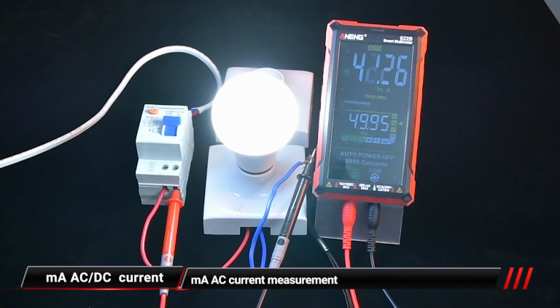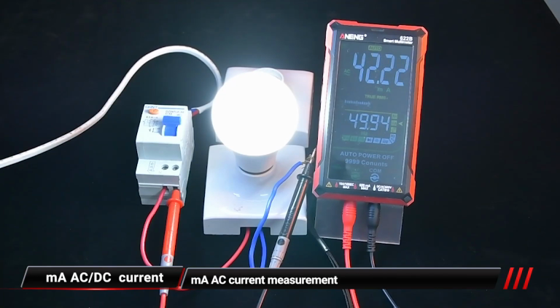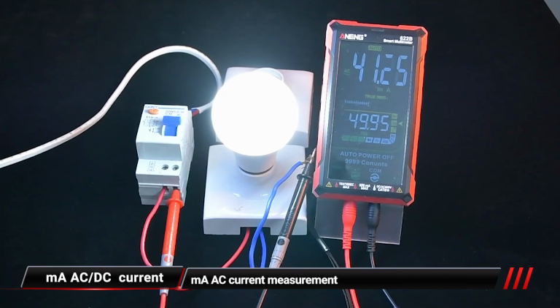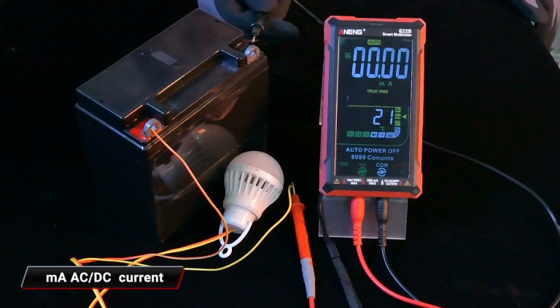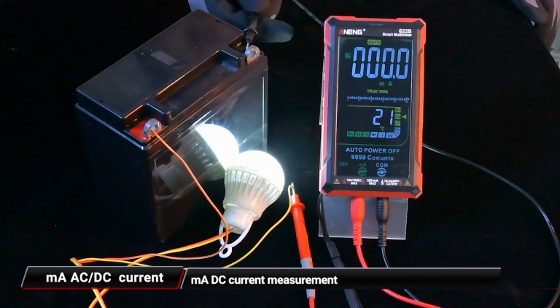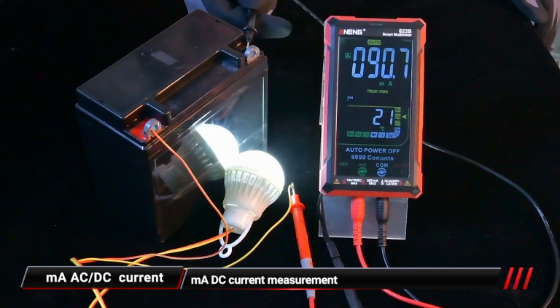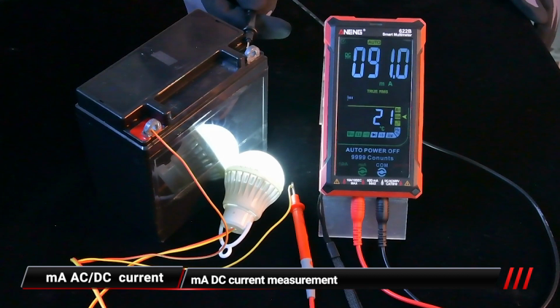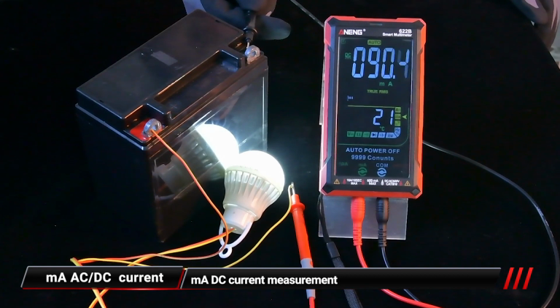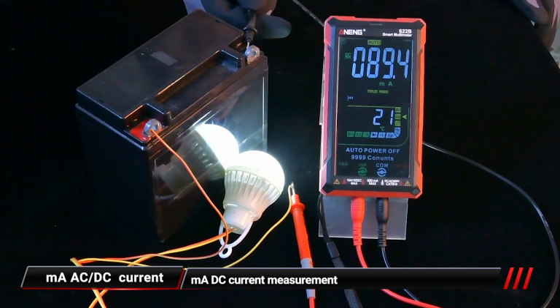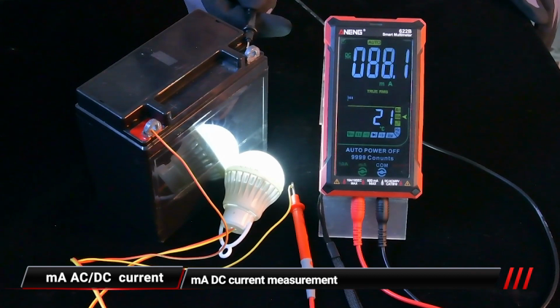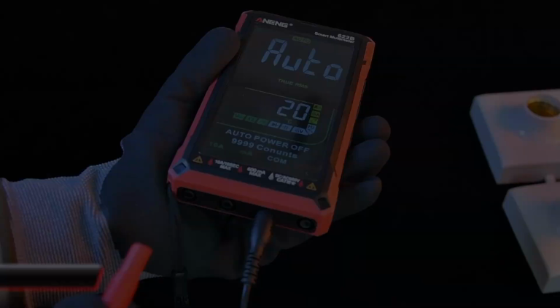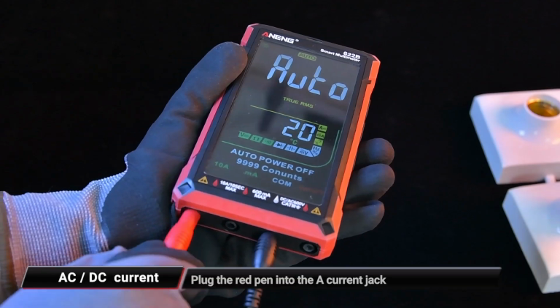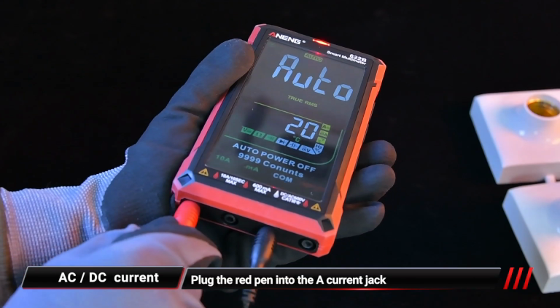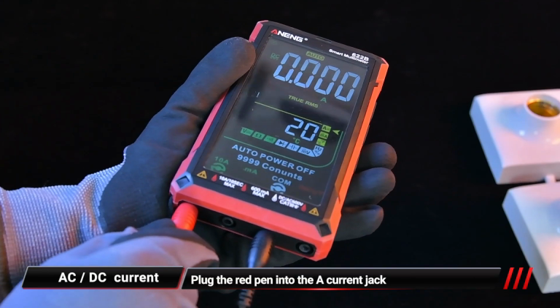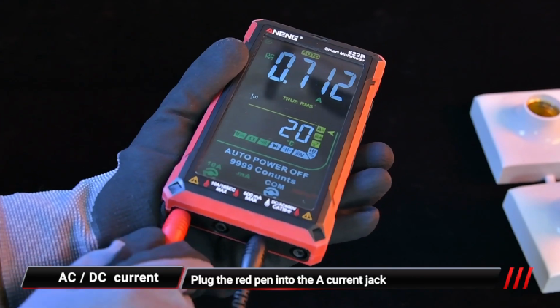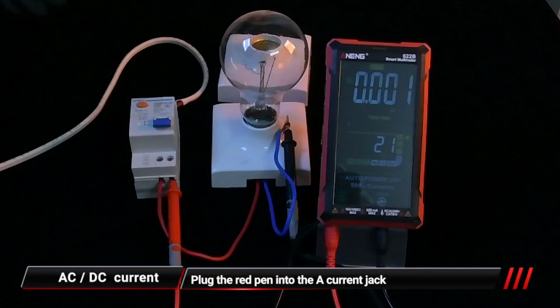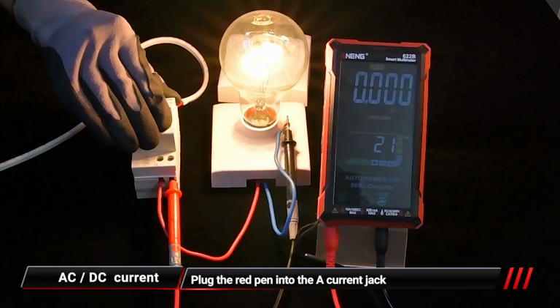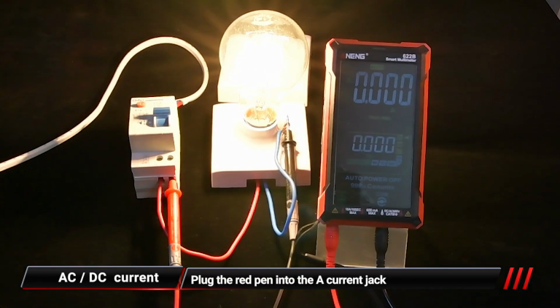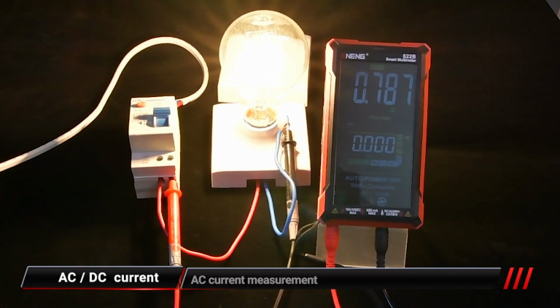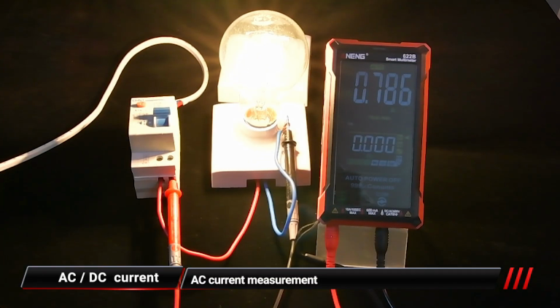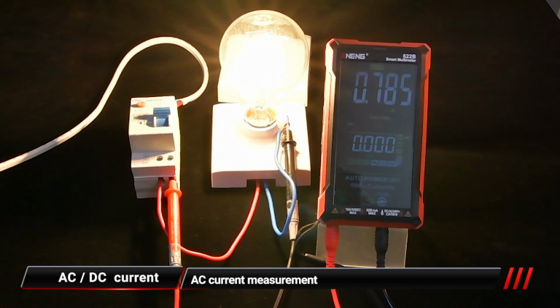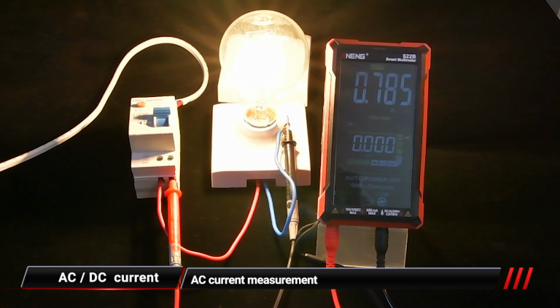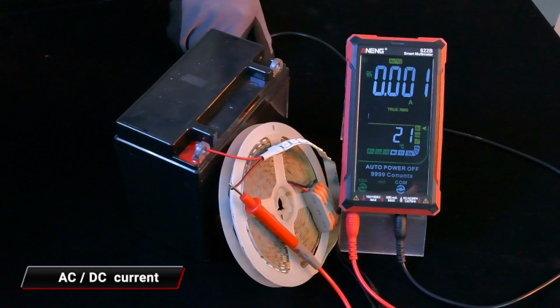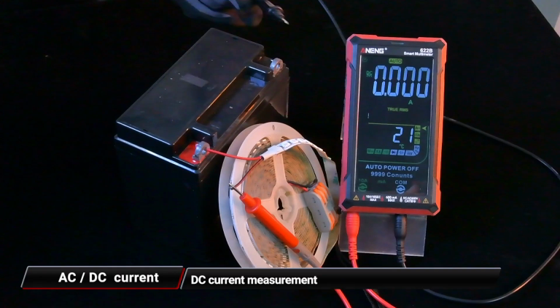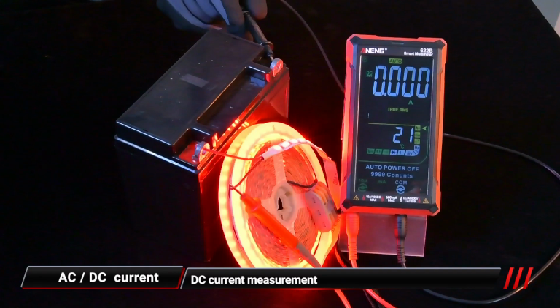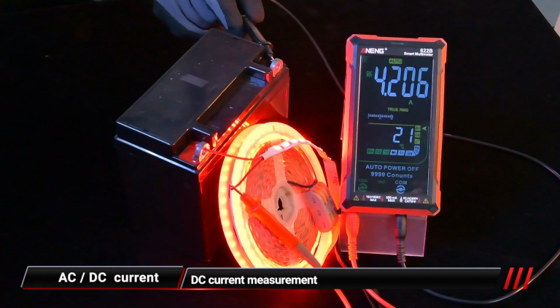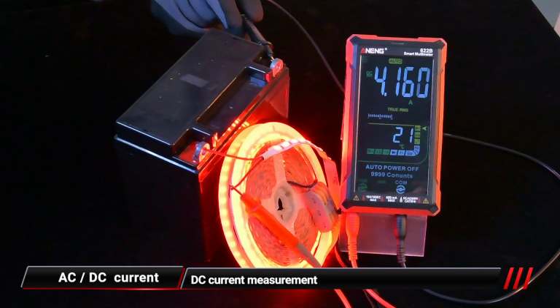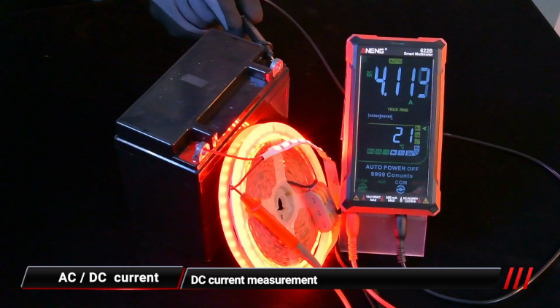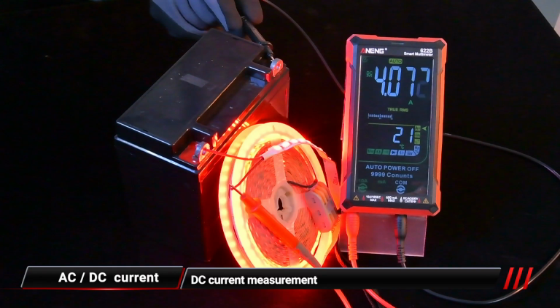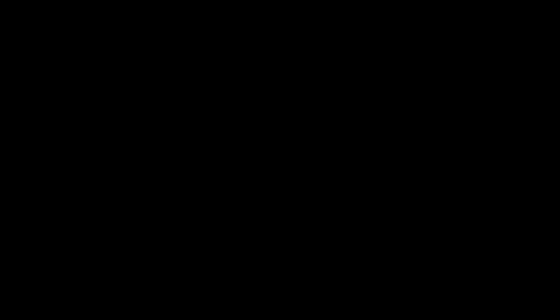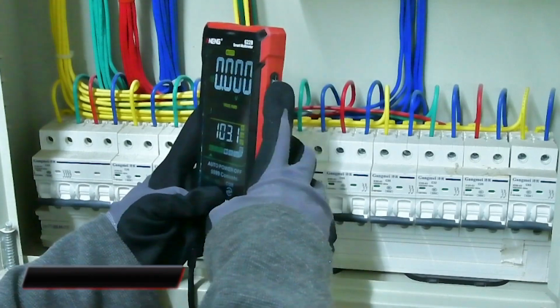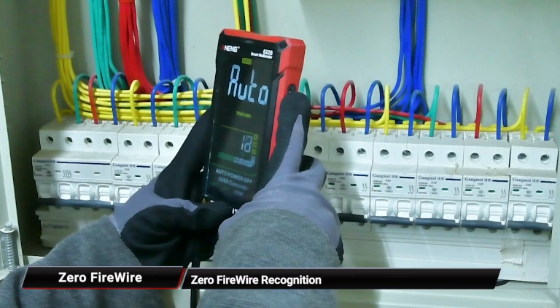For mA AC current and mA DC current measurement, plug the red pen into the mA jack. For higher current, plug the red pen into the A current jack for AC current and DC current measurement.